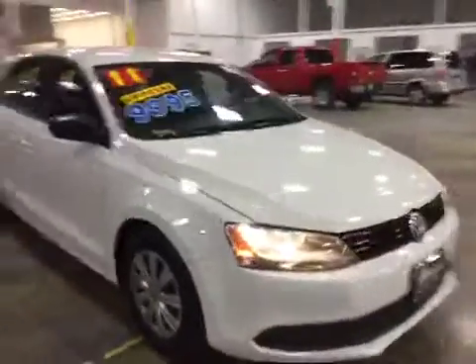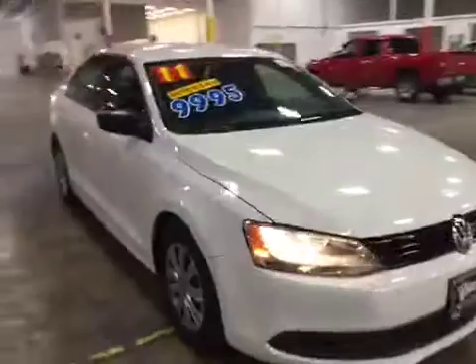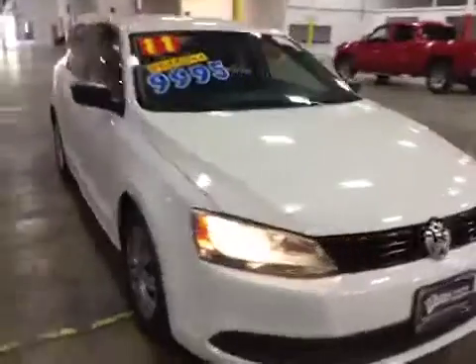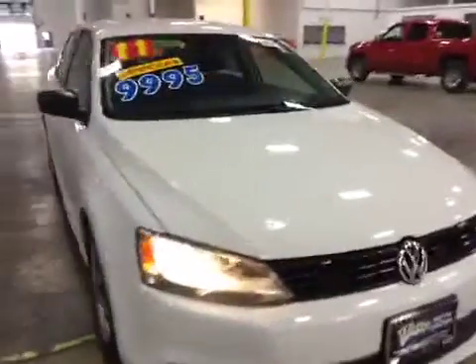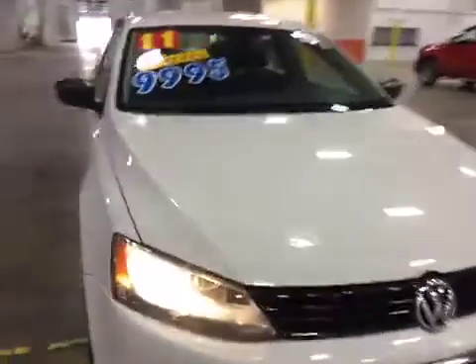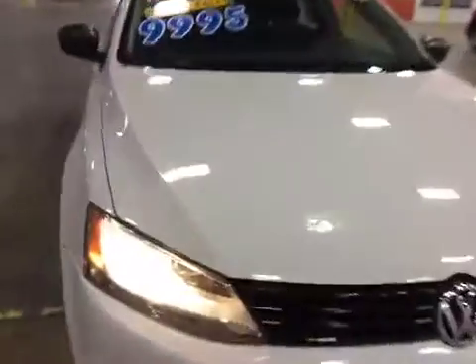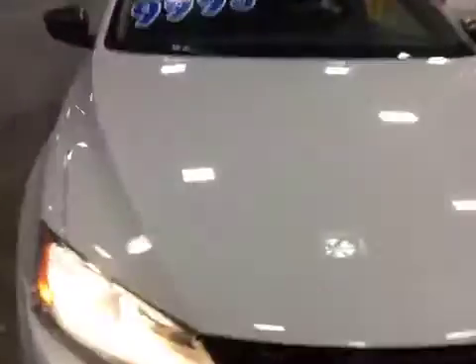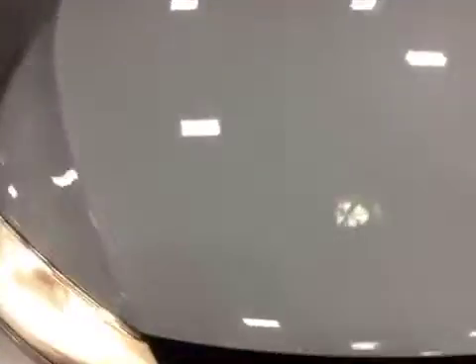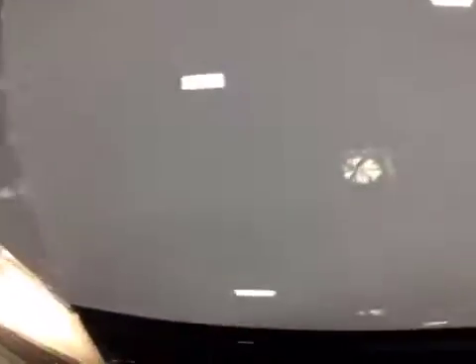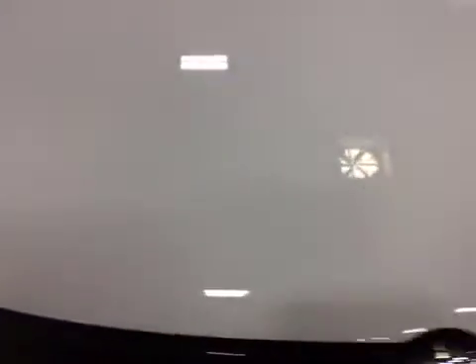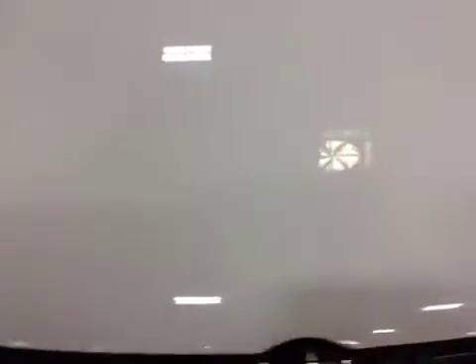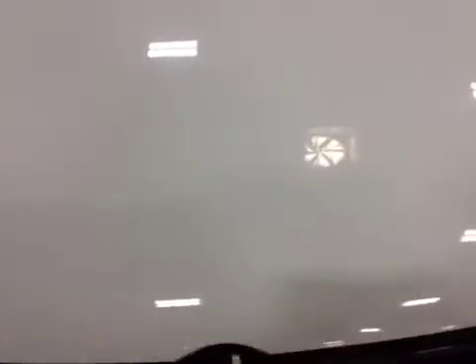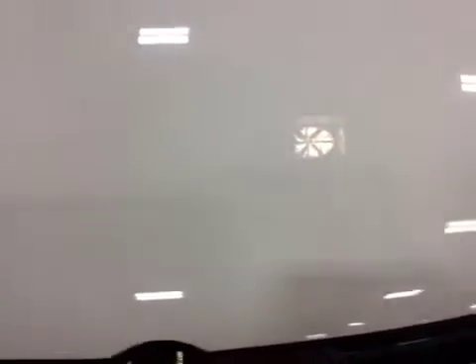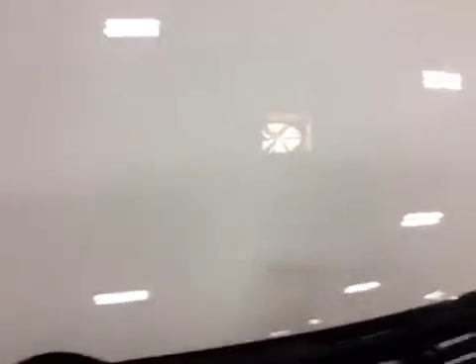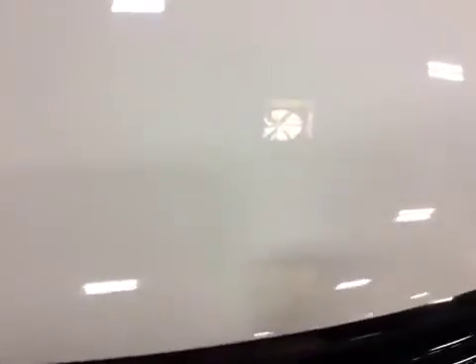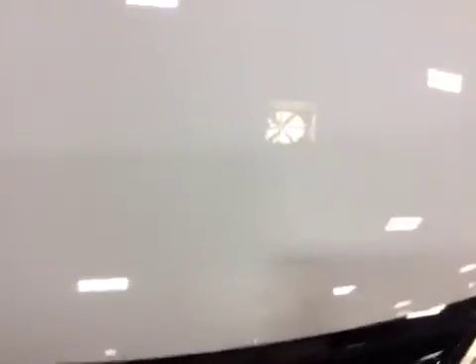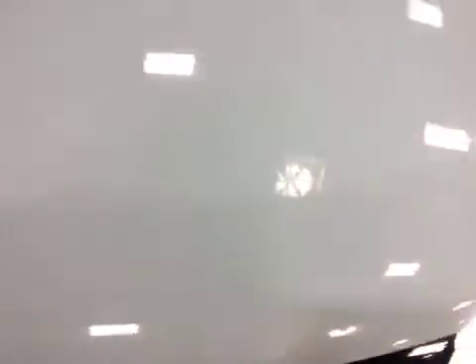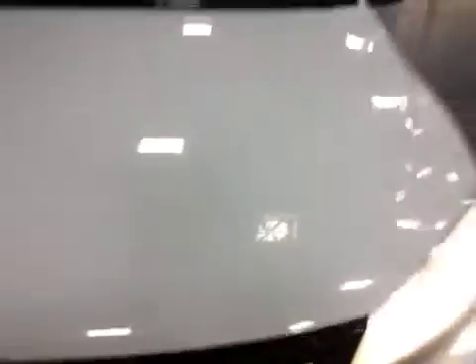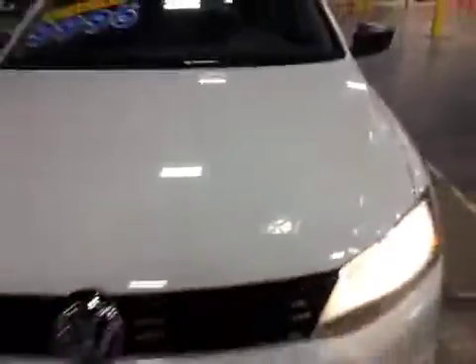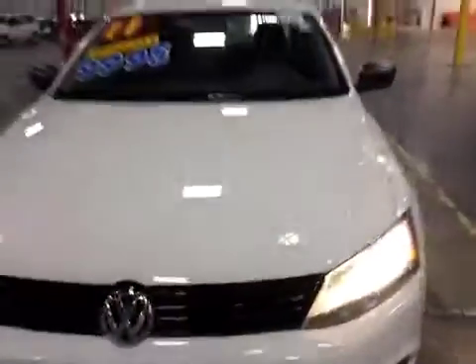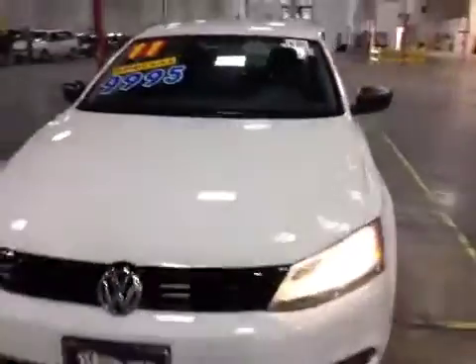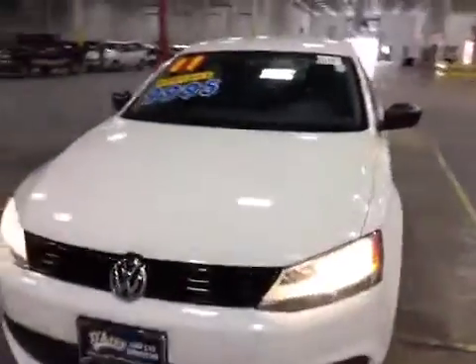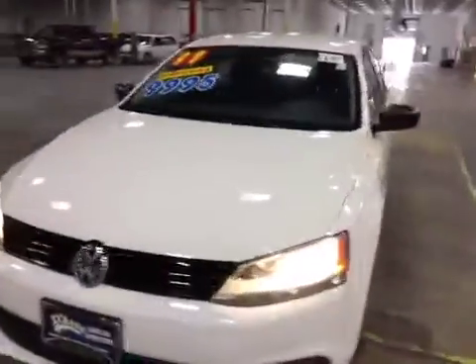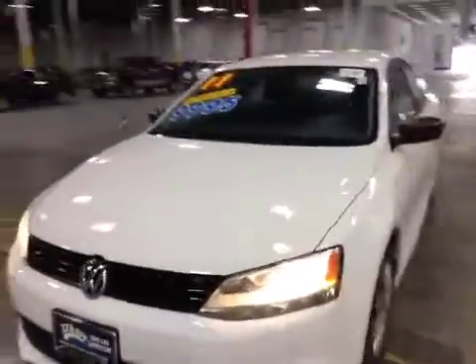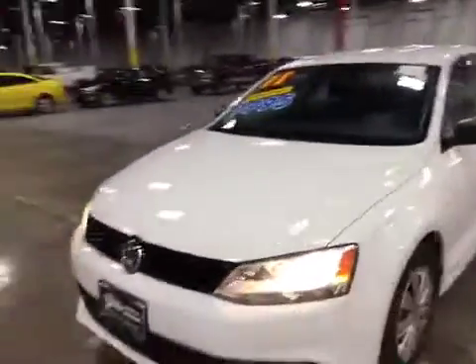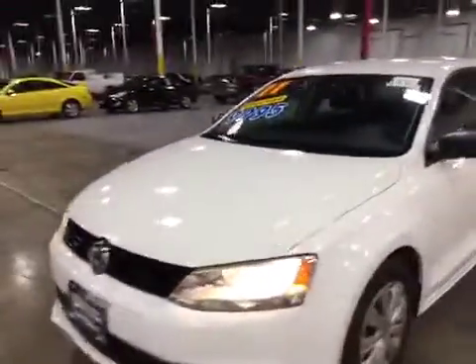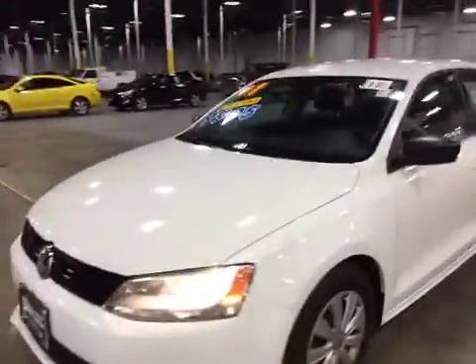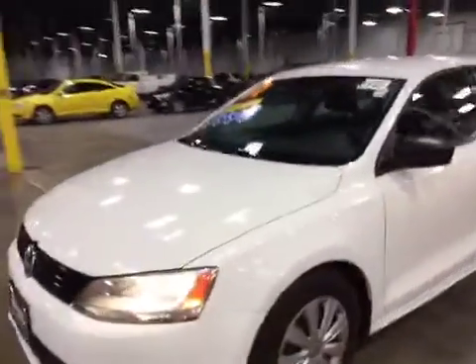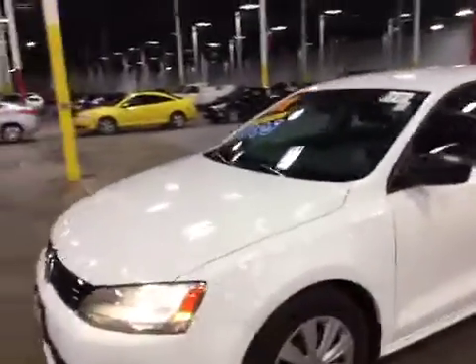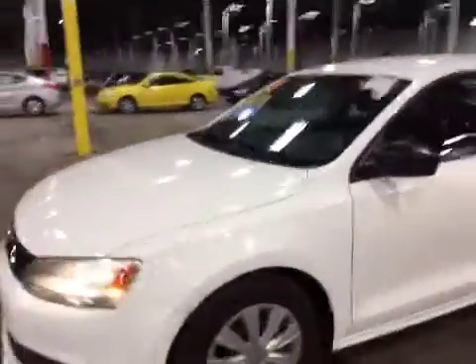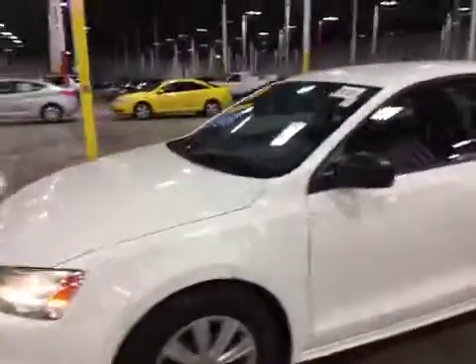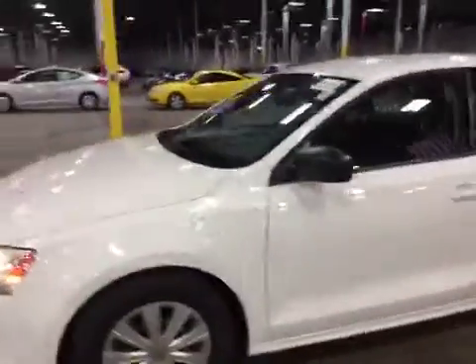We do have some minor rock chips on the hood. Remember to refer to the gallery for more information on these blemish shots.